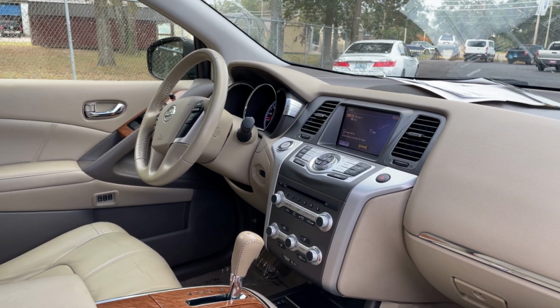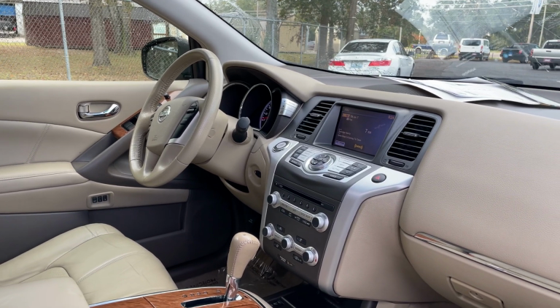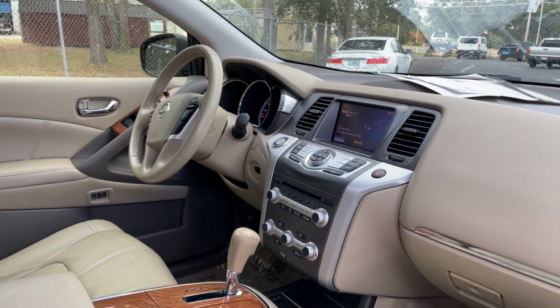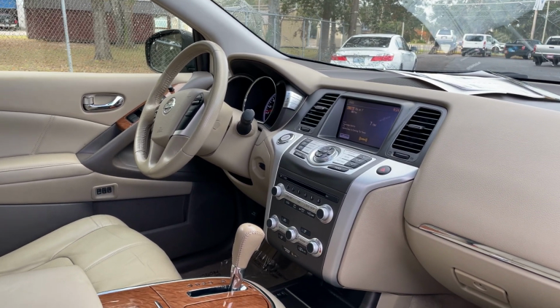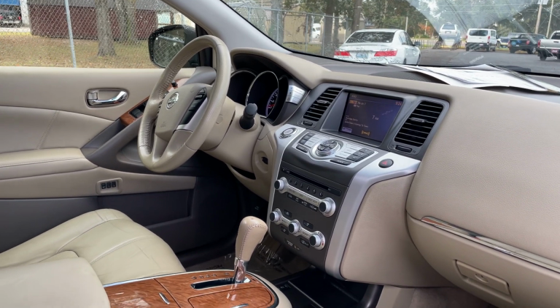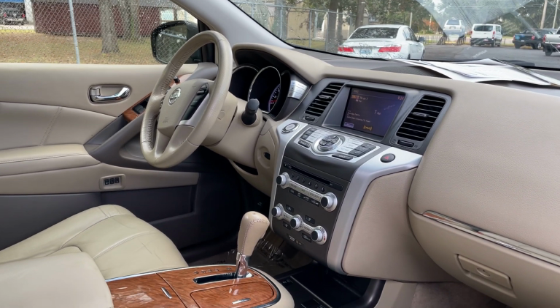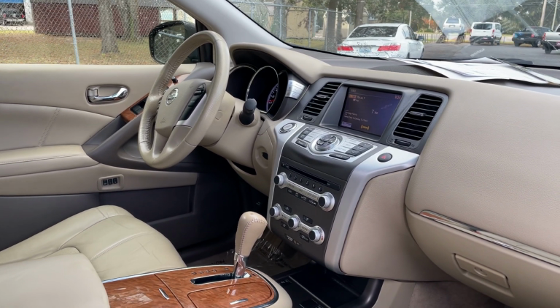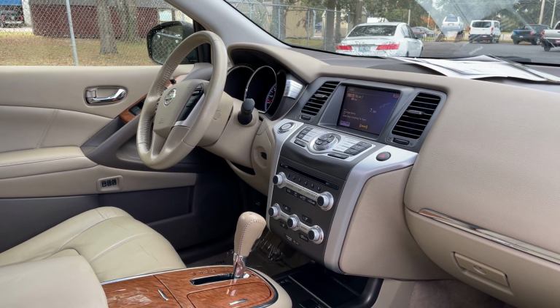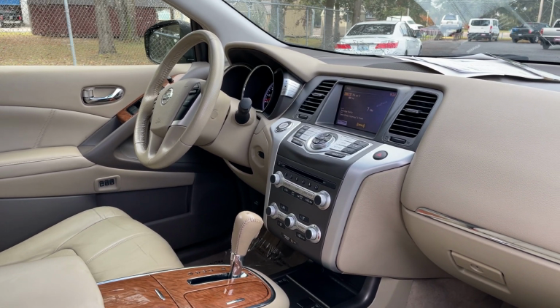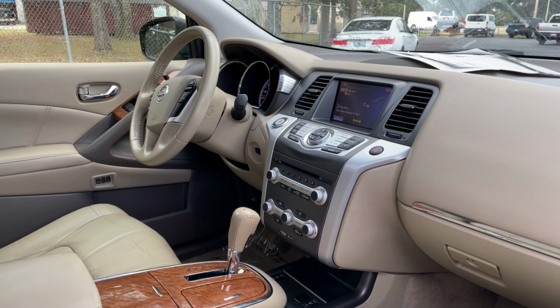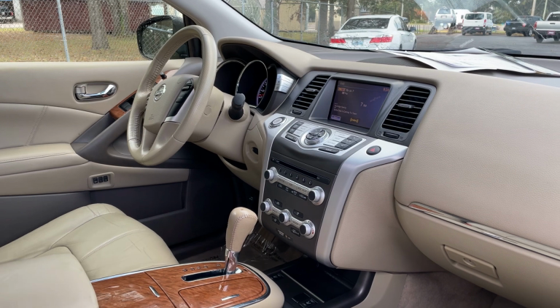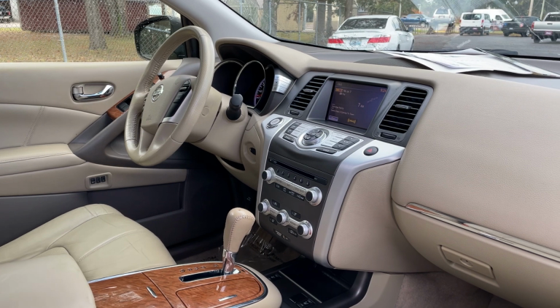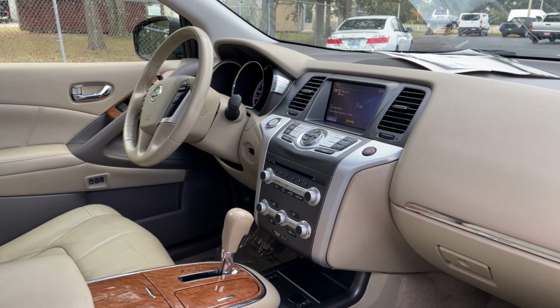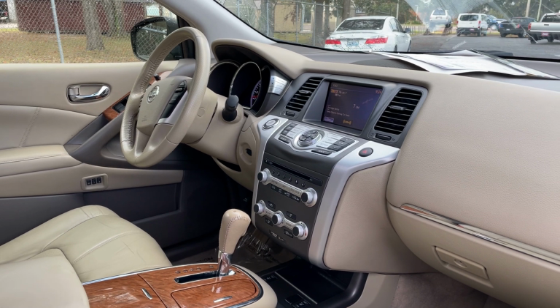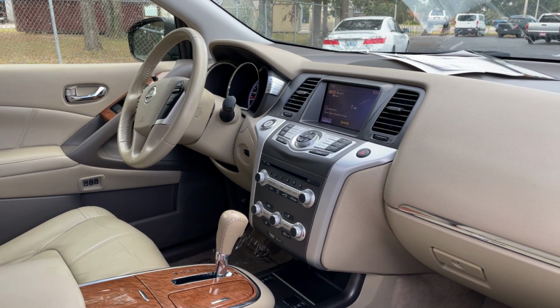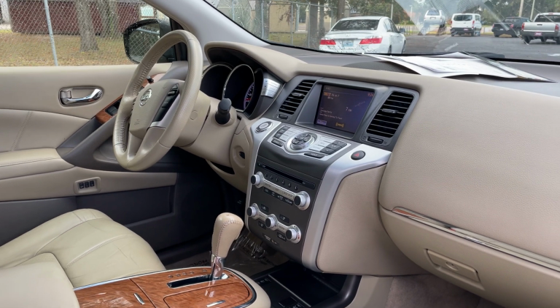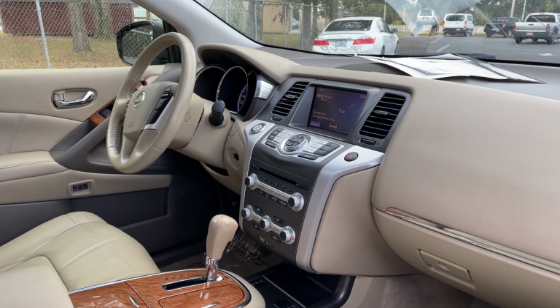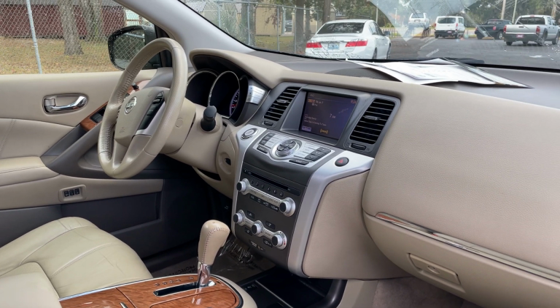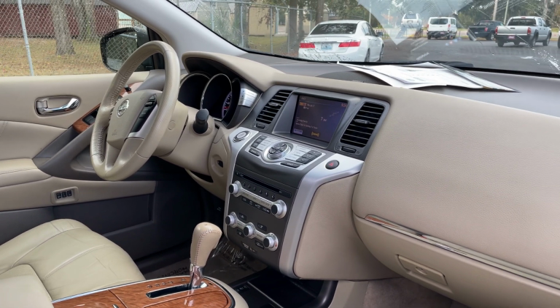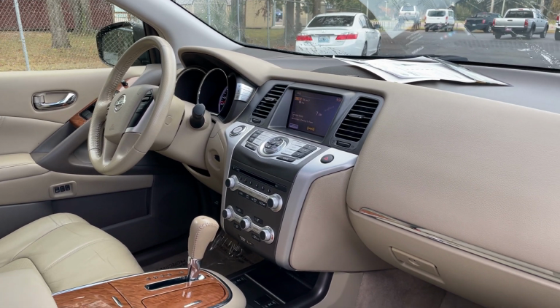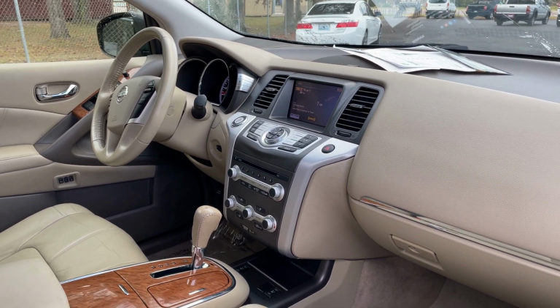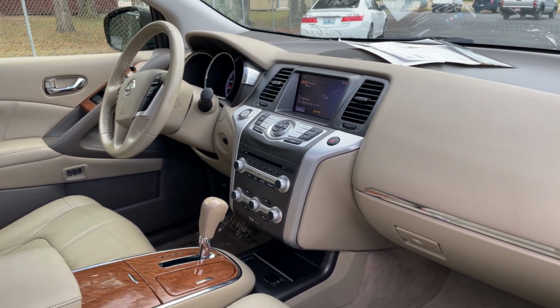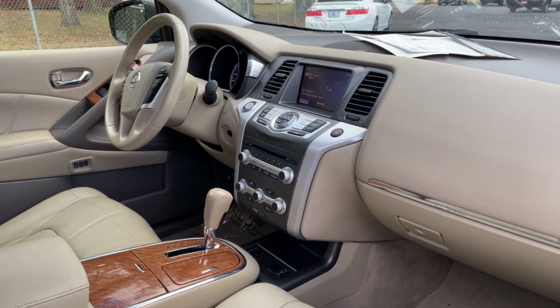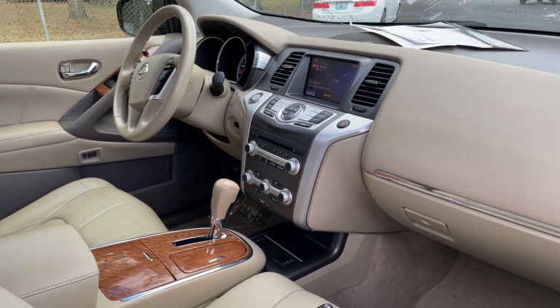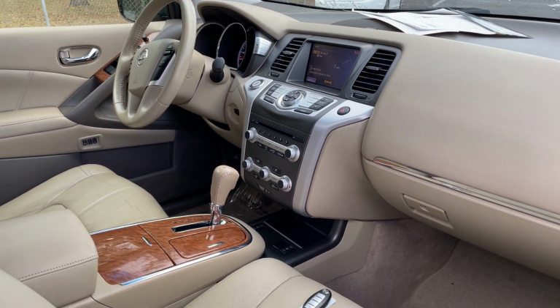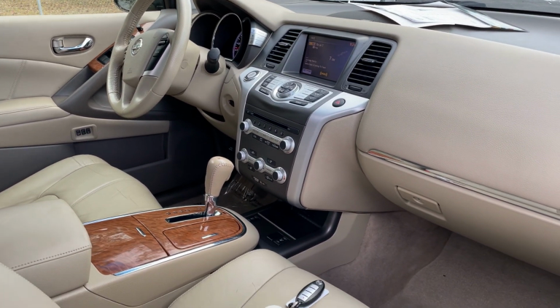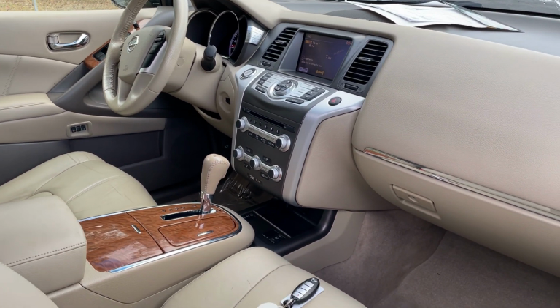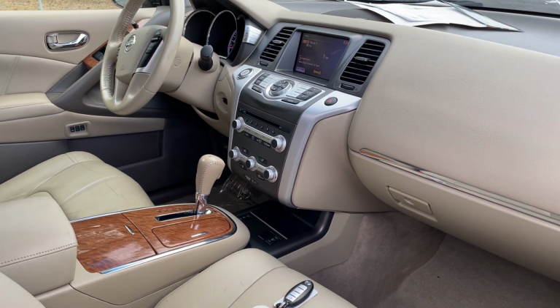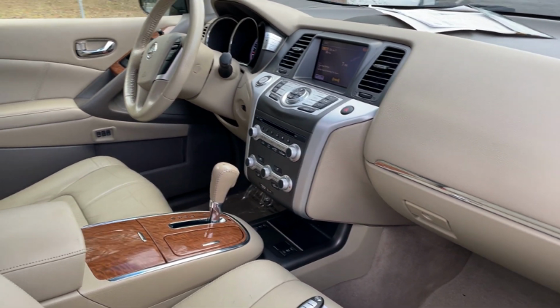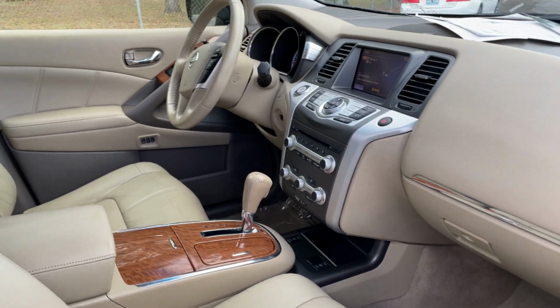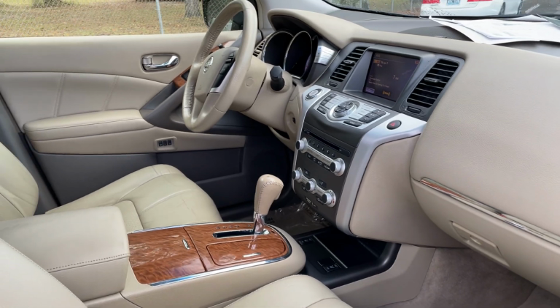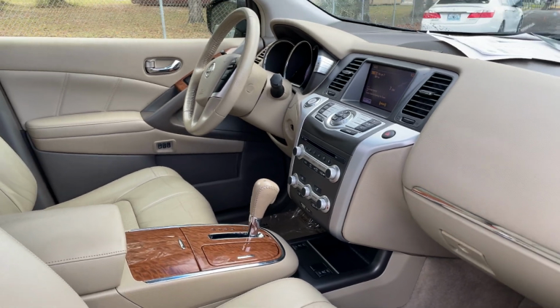It has push button start, satellite radio, navigation, CD player, heated seats, and electronic climate control.